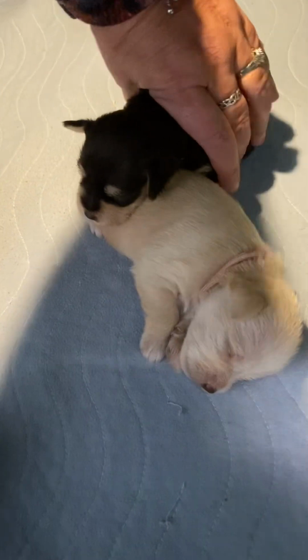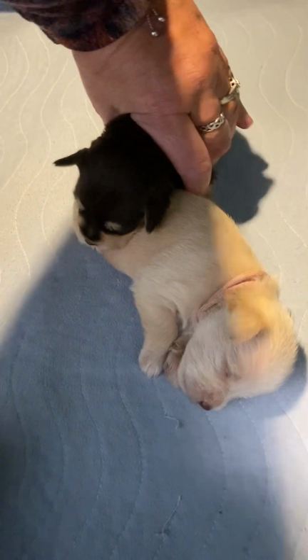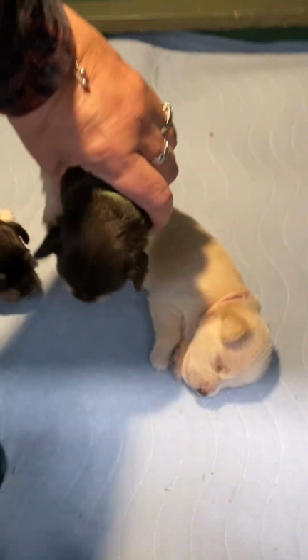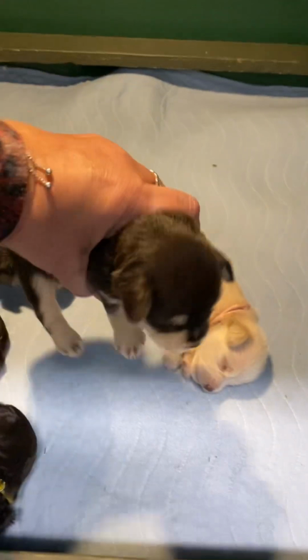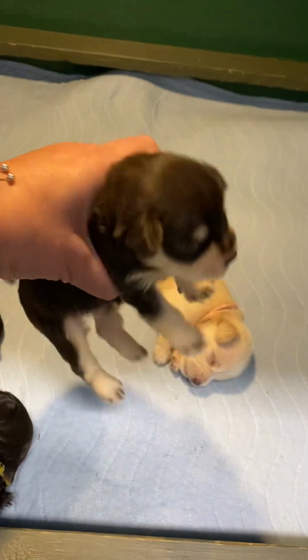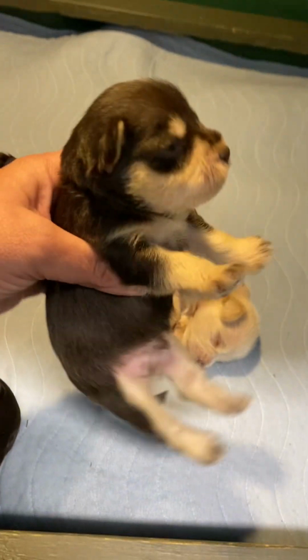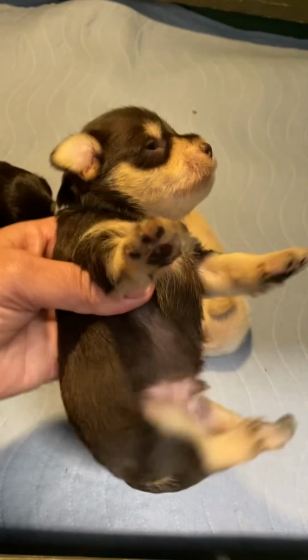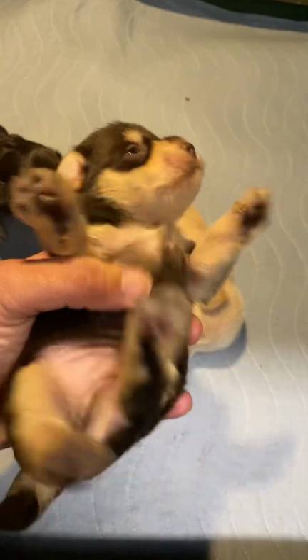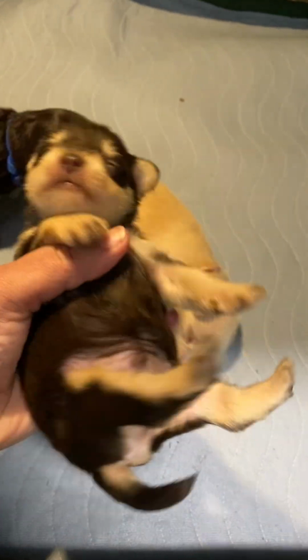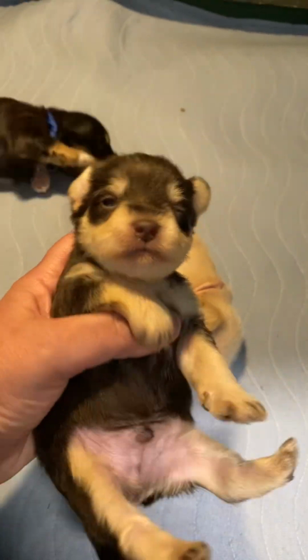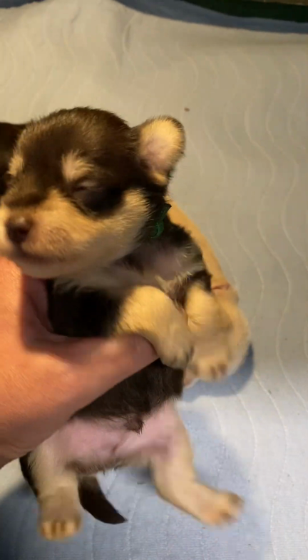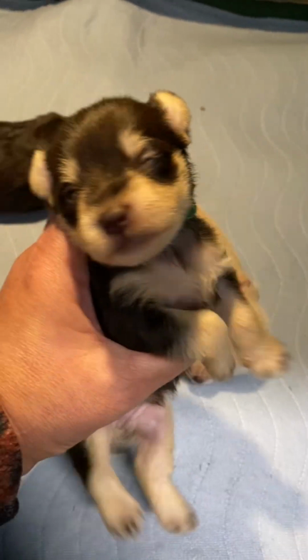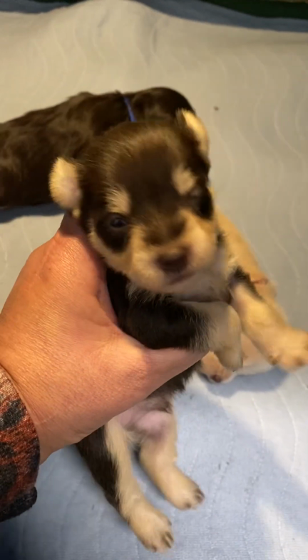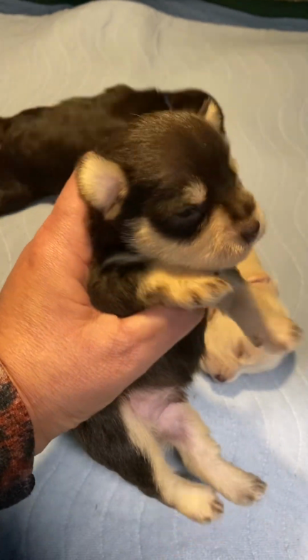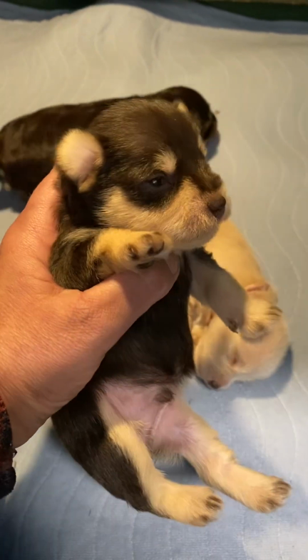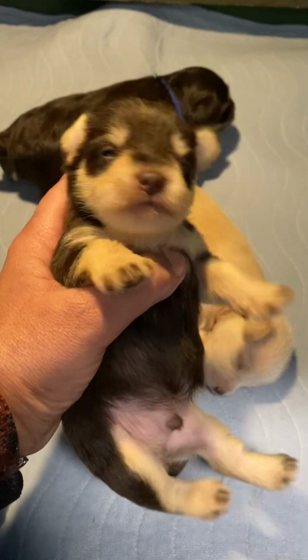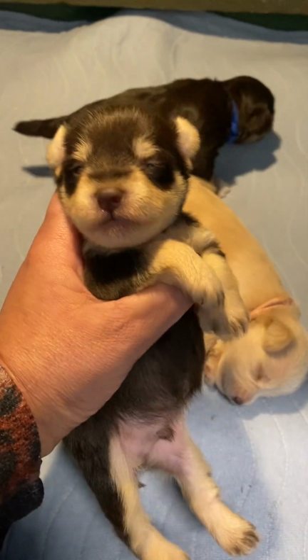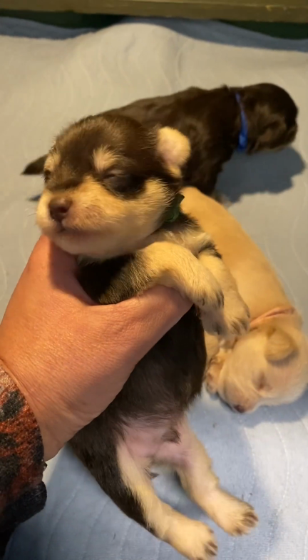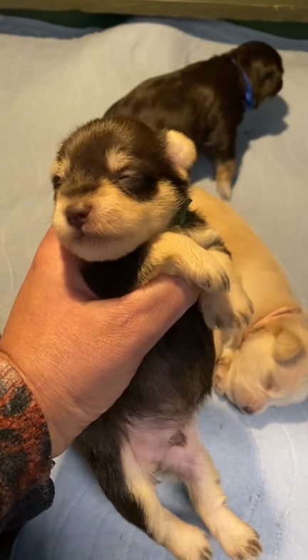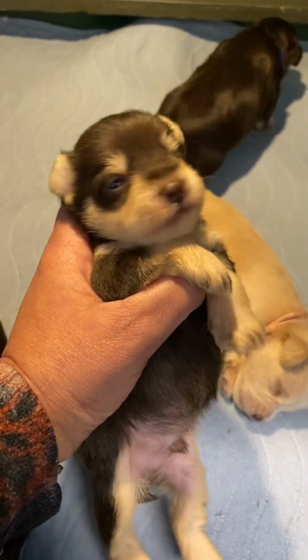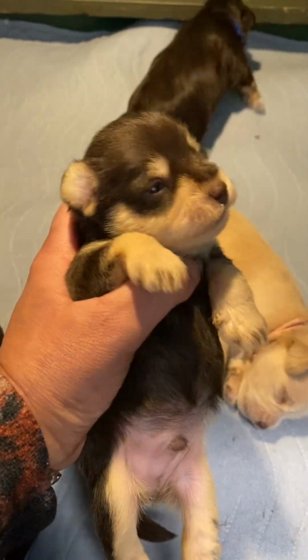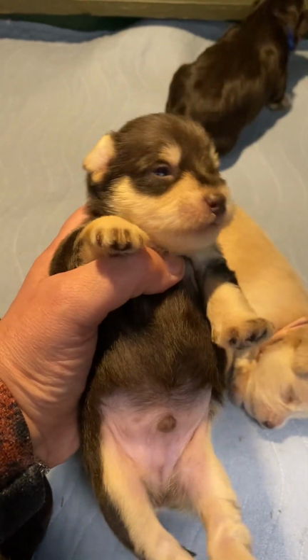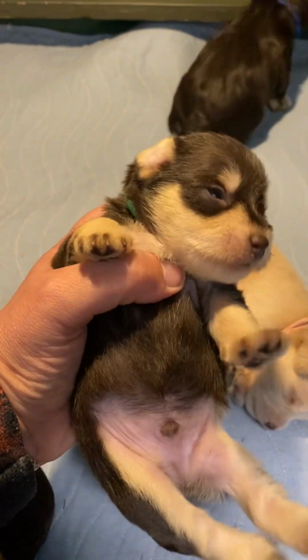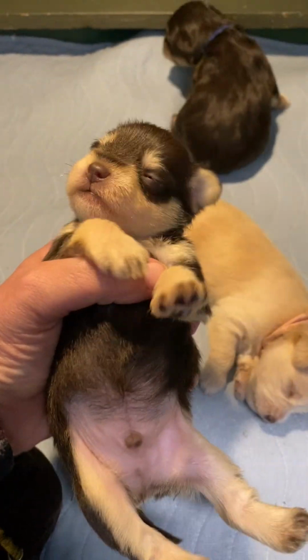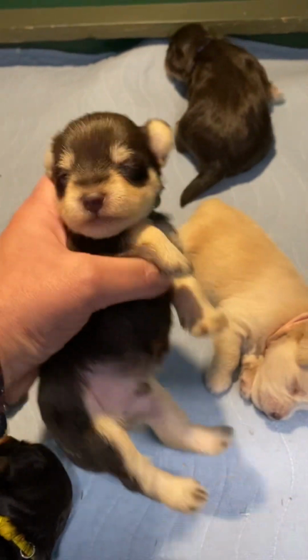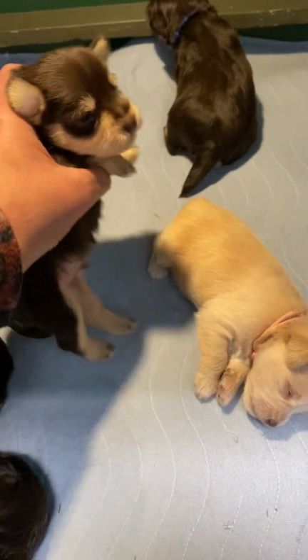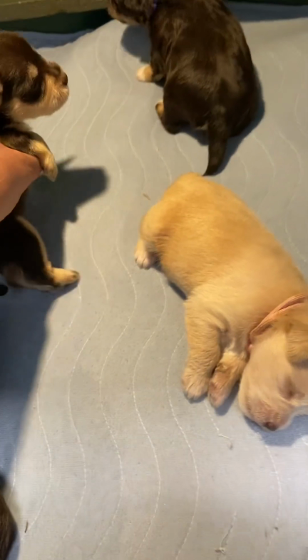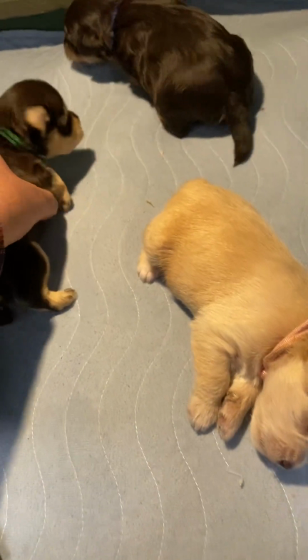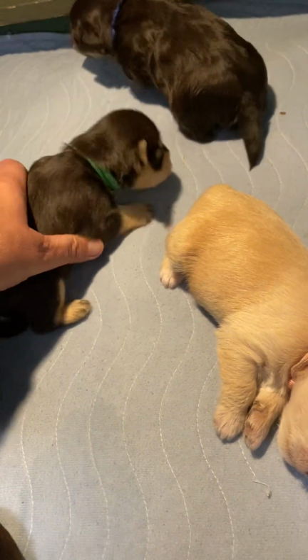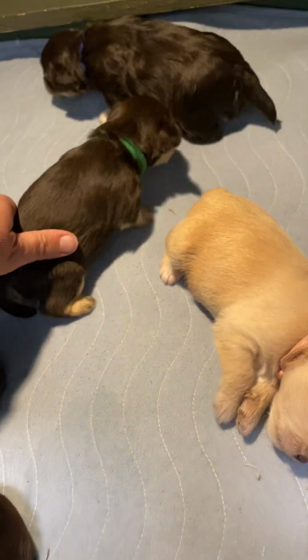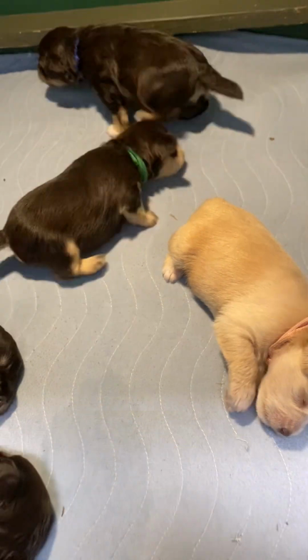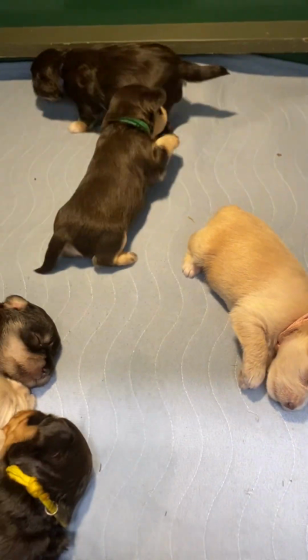Then we have Gus. Eyes are also open — one eye and one partial. Right now he is the smaller puppy of the boys.